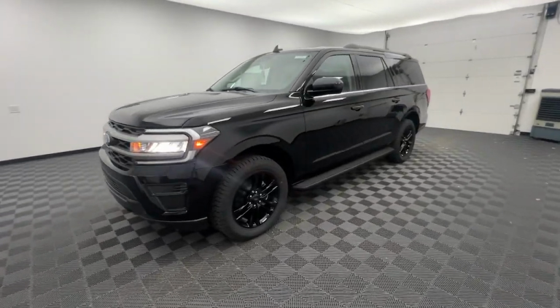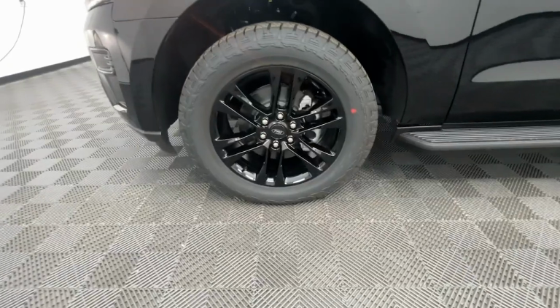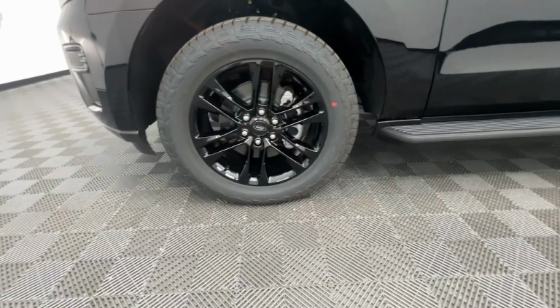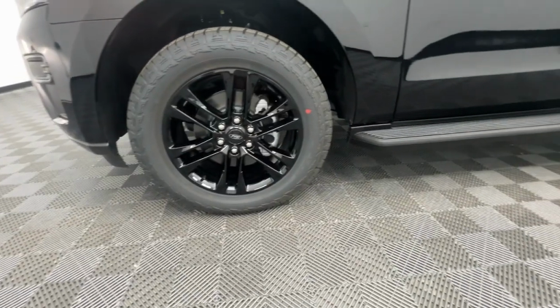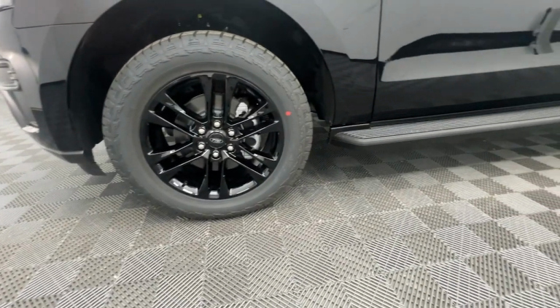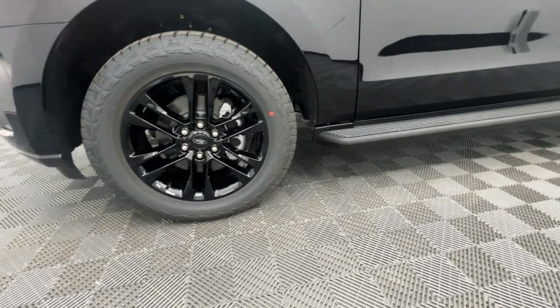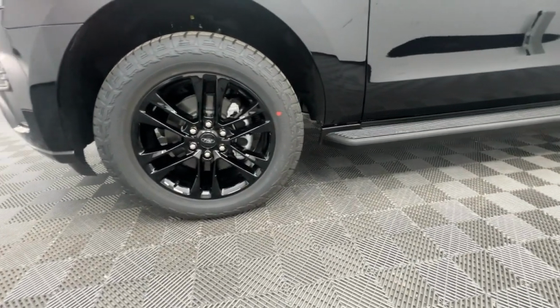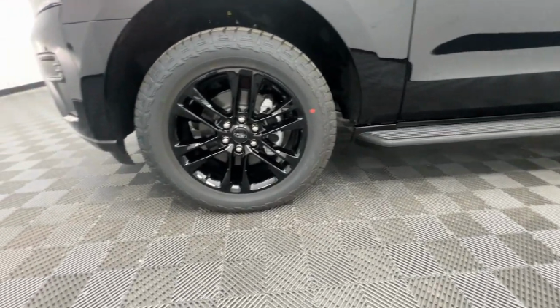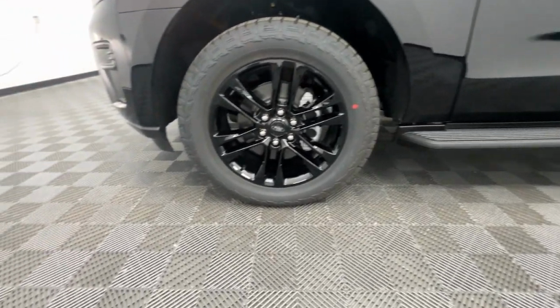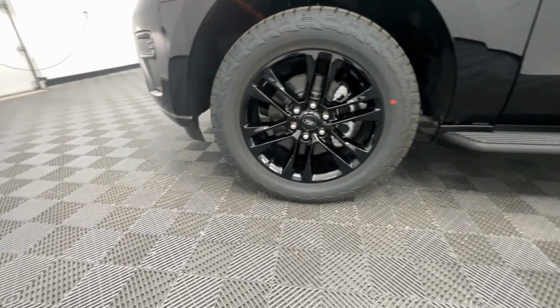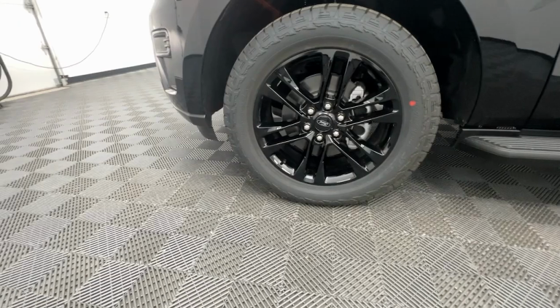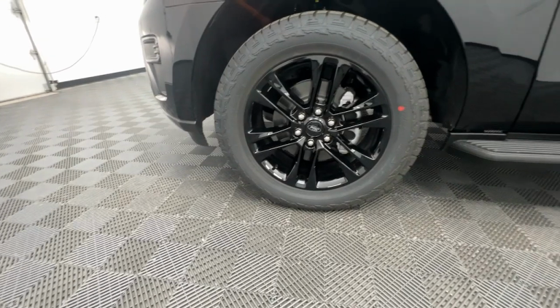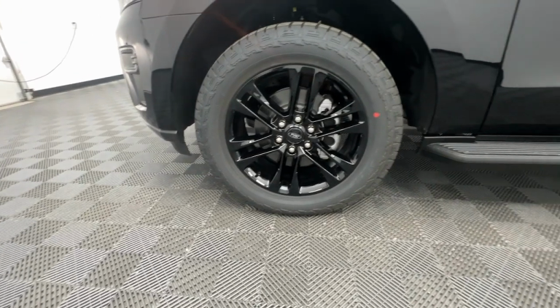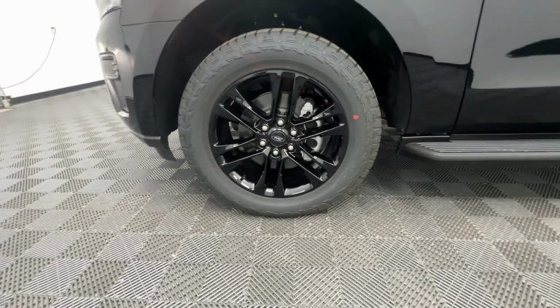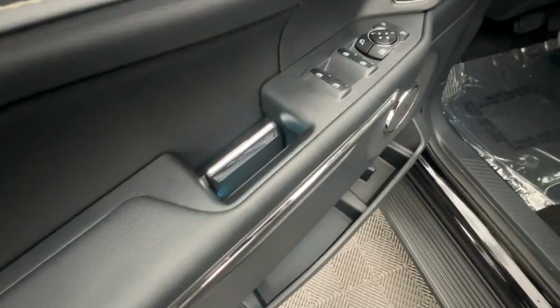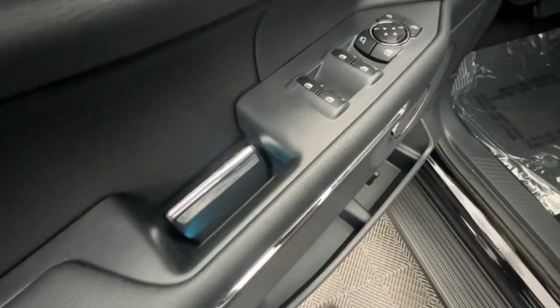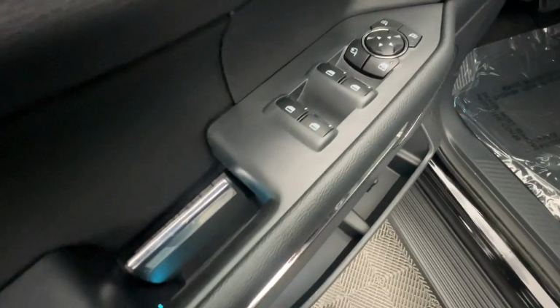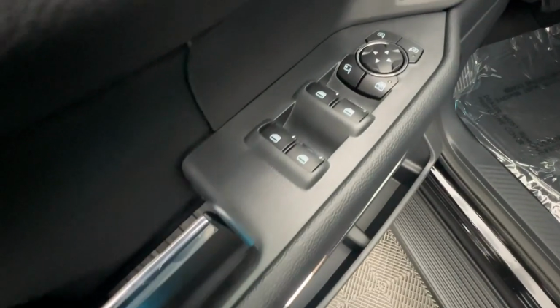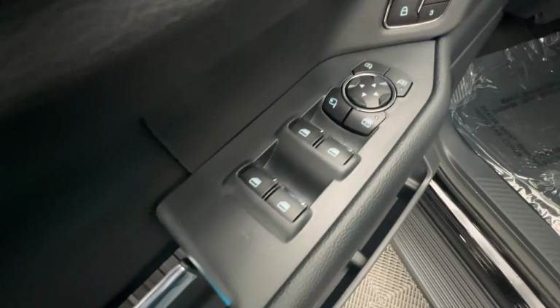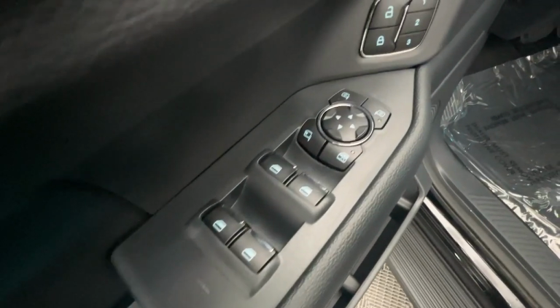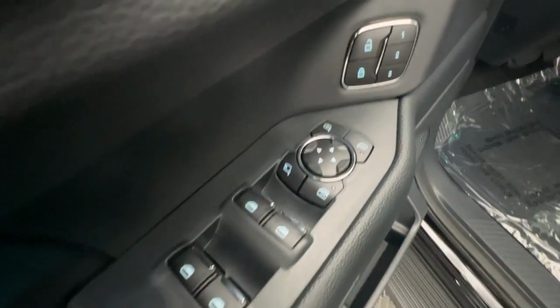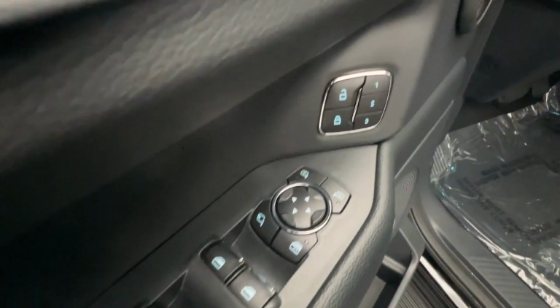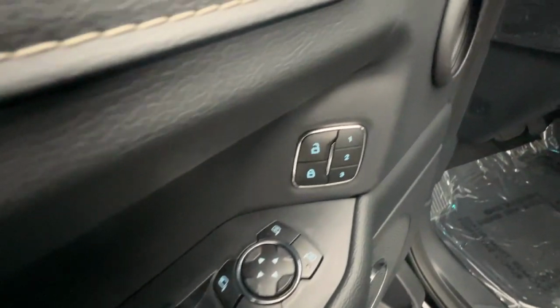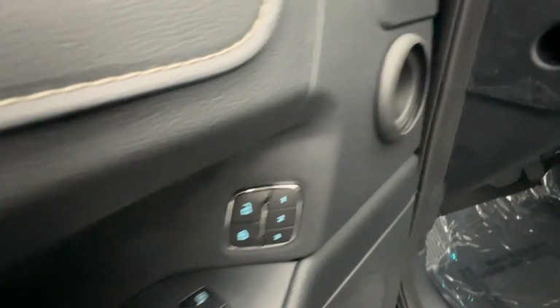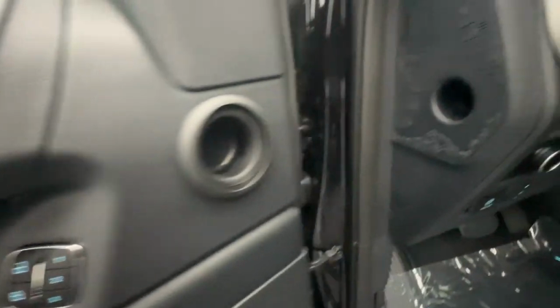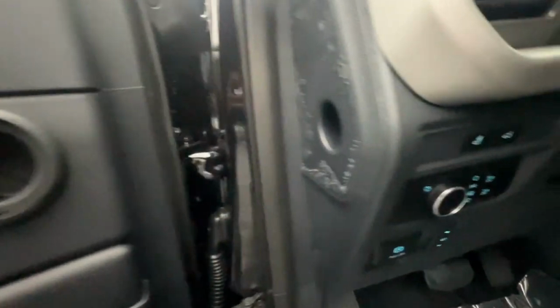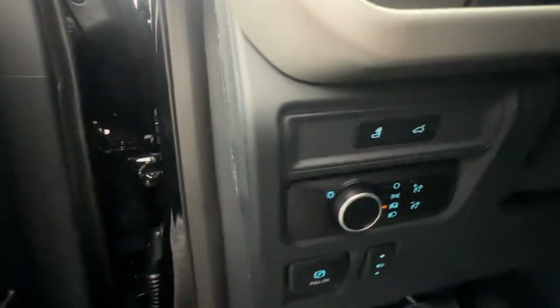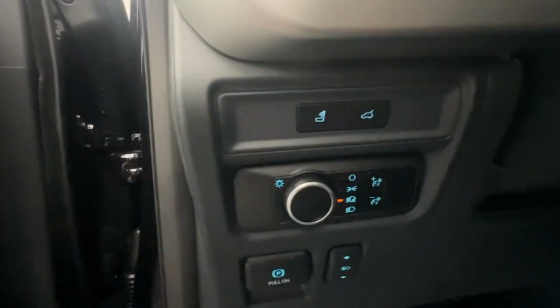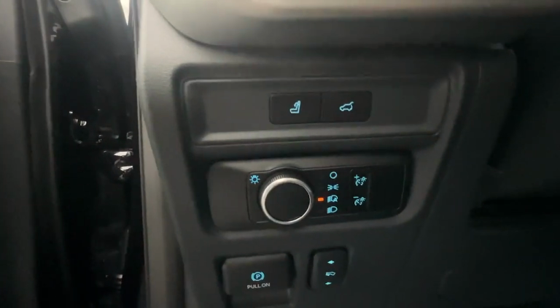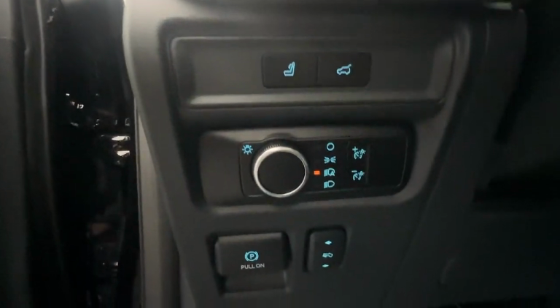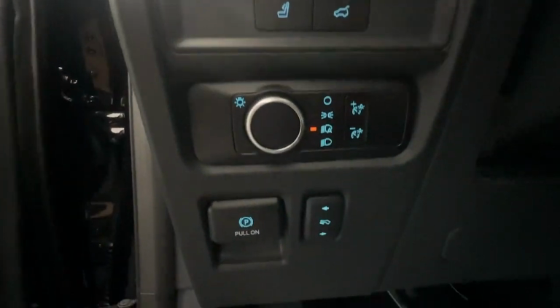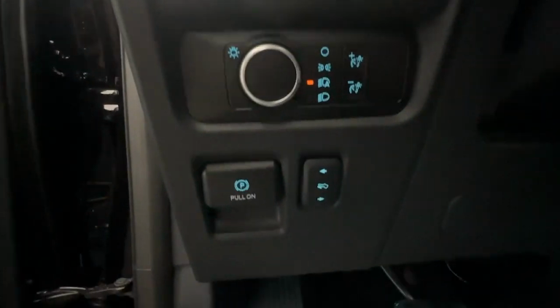Highlighted options include: heated steering wheel, wireless charging station, panoramic roof, navigation system, keyless entry, satellite radio, remote engine start, power liftgate, backup camera, and heated mirrors.